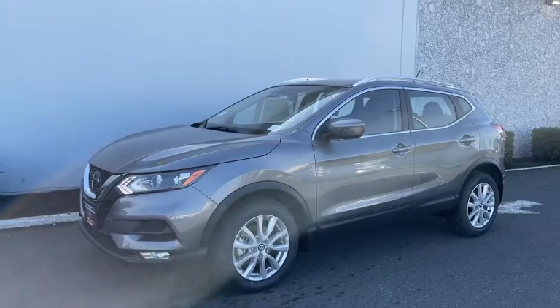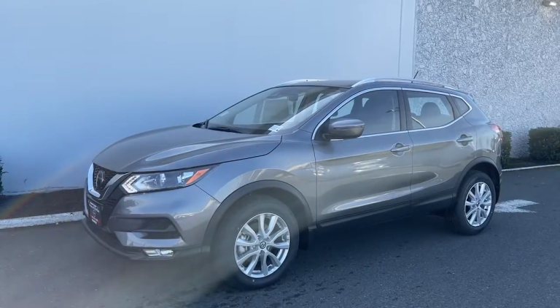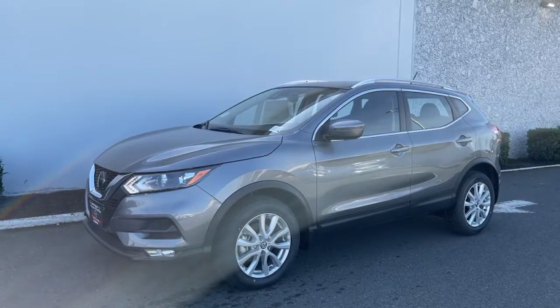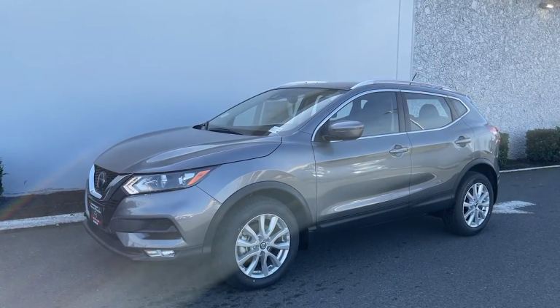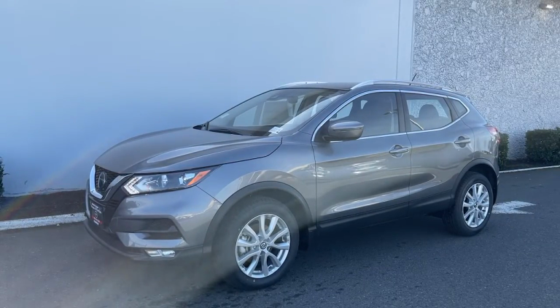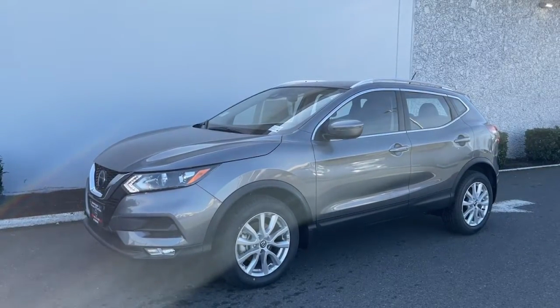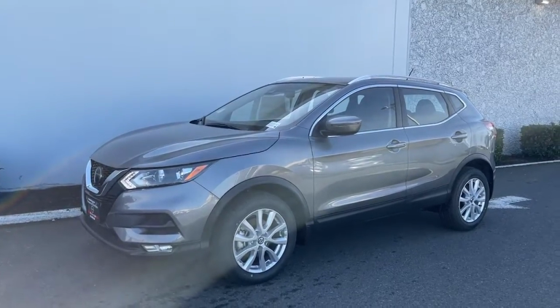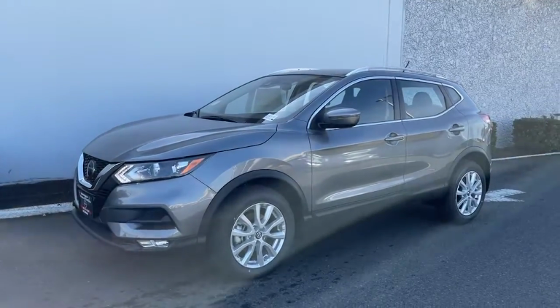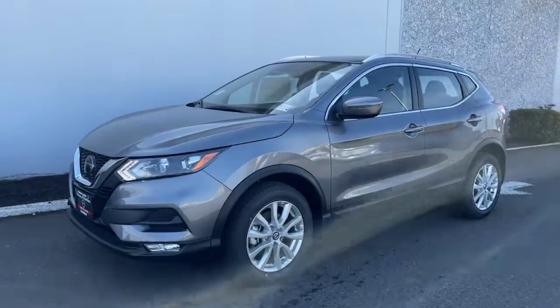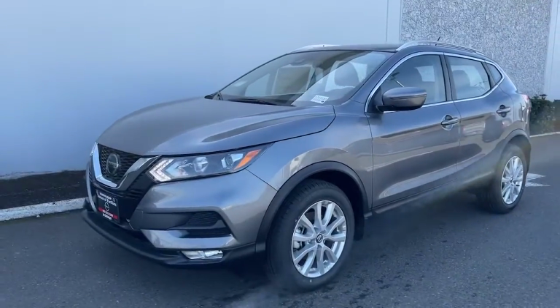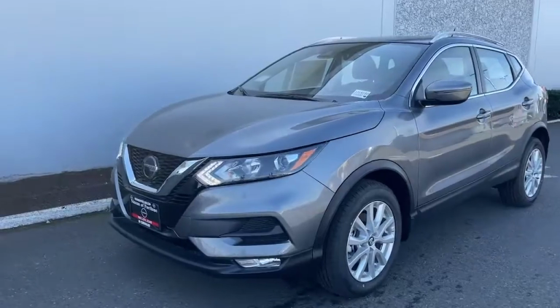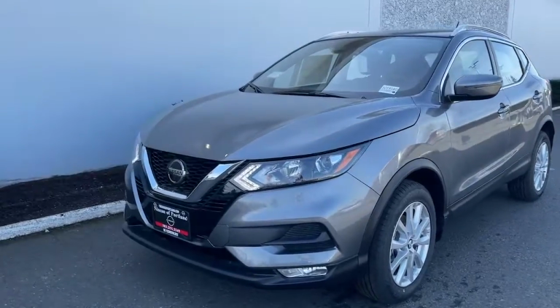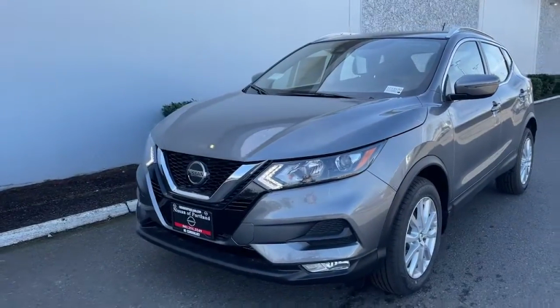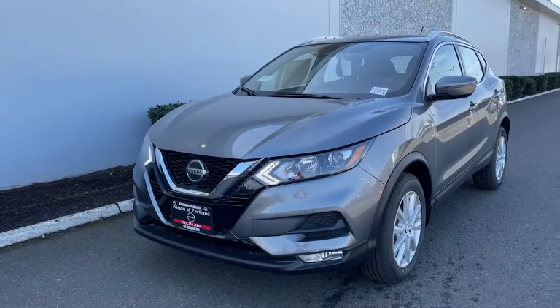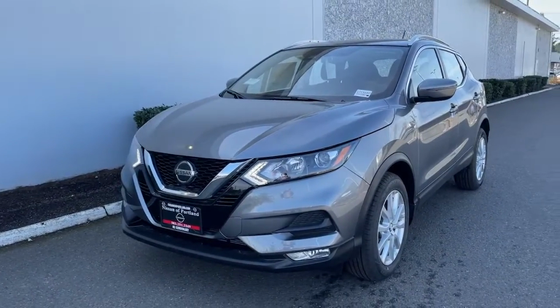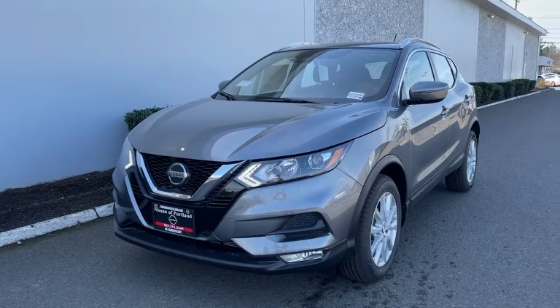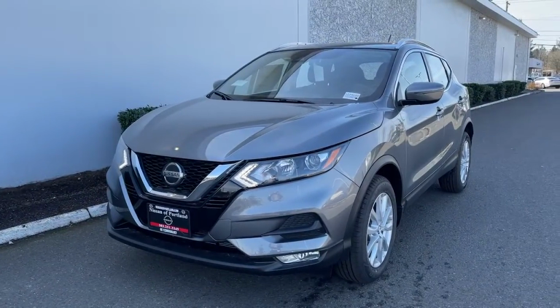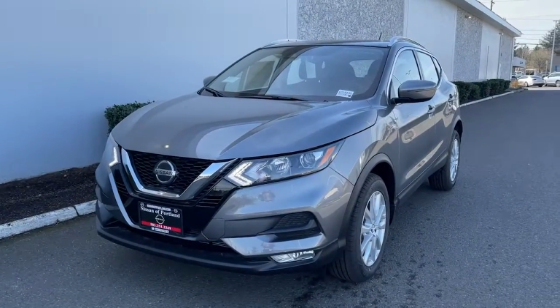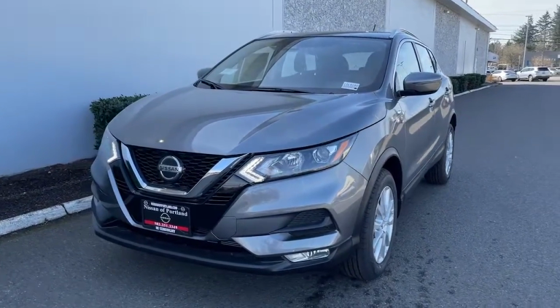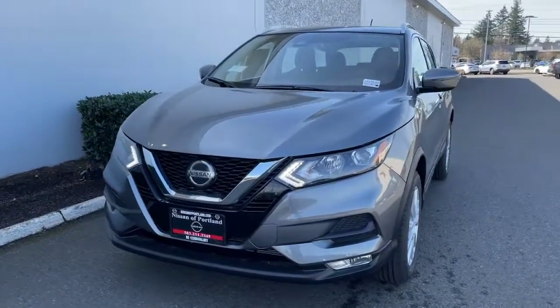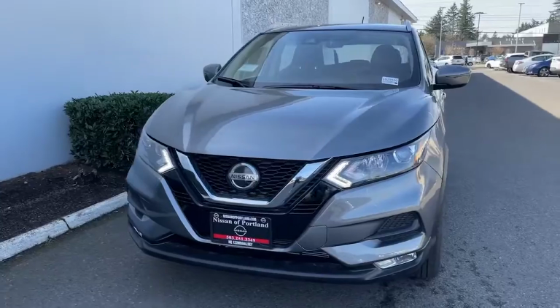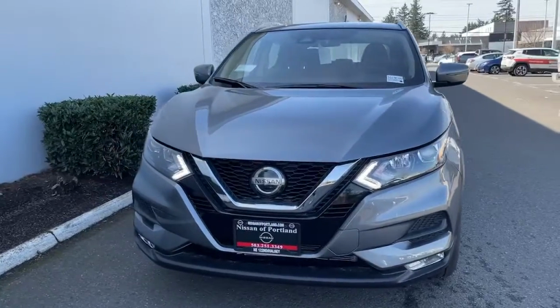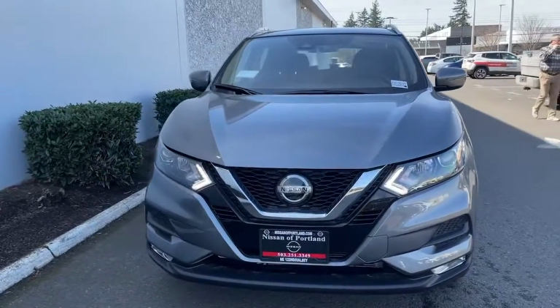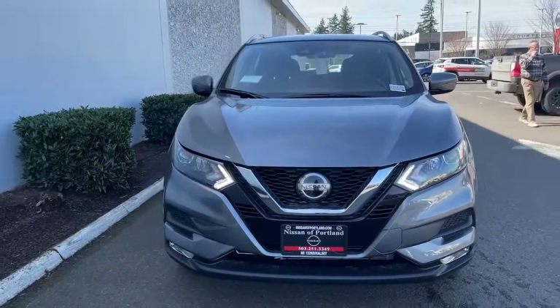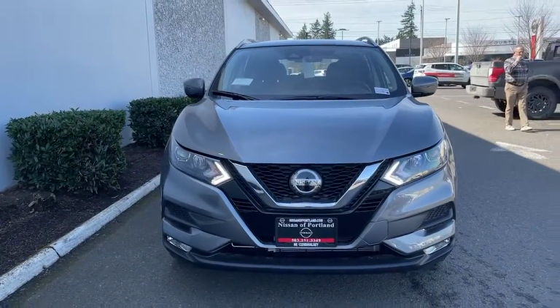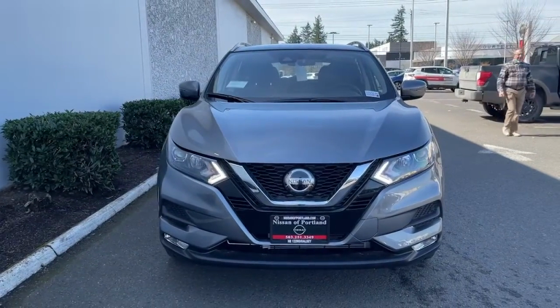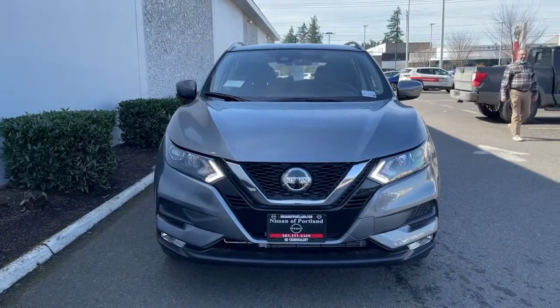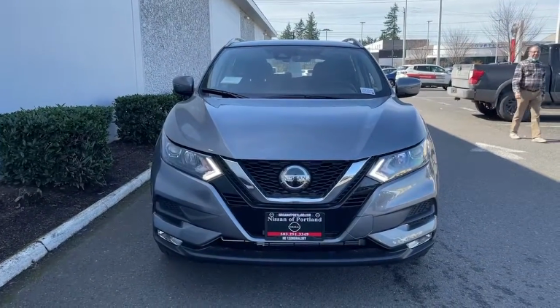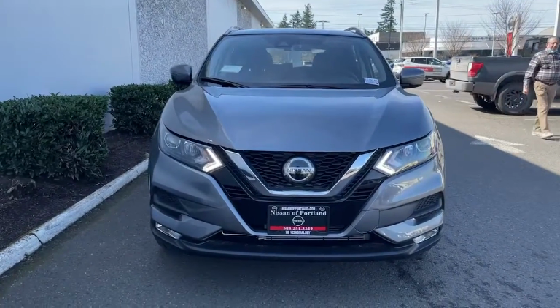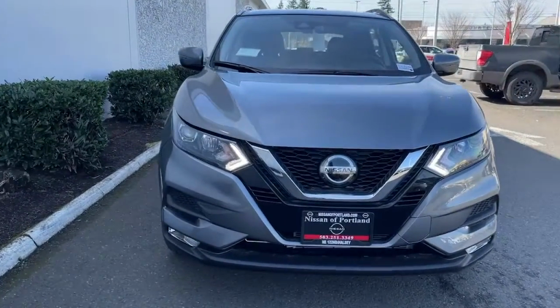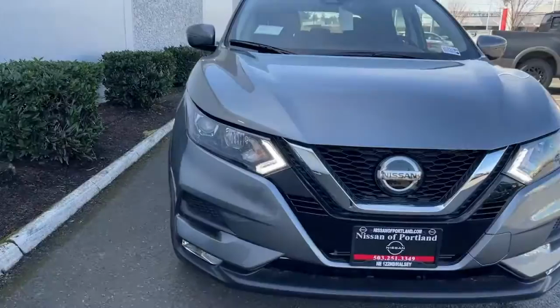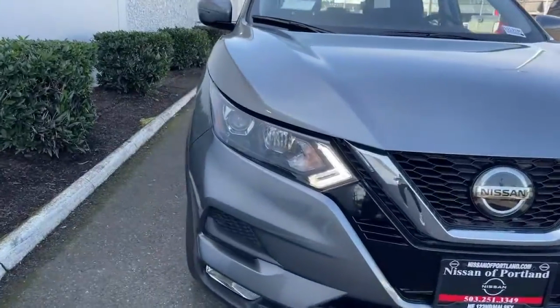Here is a wonderful 2021 Nissan Rogue Sport. Start planning your family road trips in this comfortable, well-equipped Rogue. This clever crossover offers plenty of space and thoughtful creature comforts to keep your crew relaxed and eager for adventure.